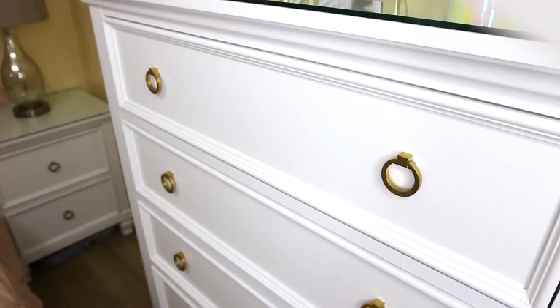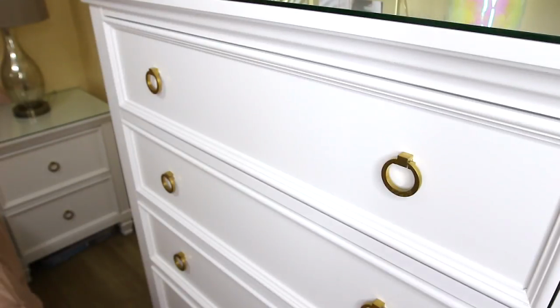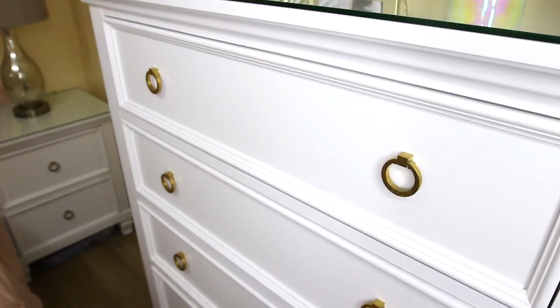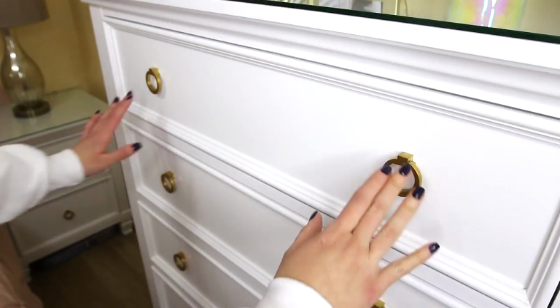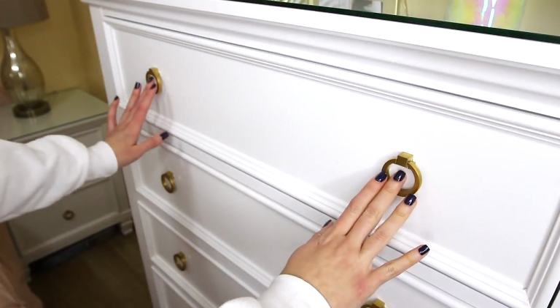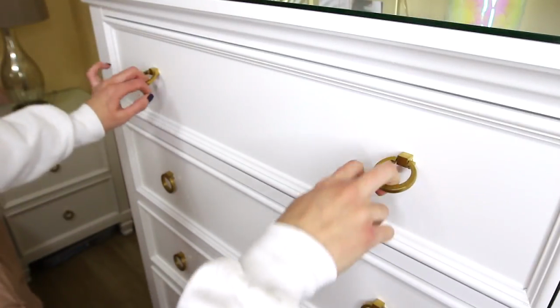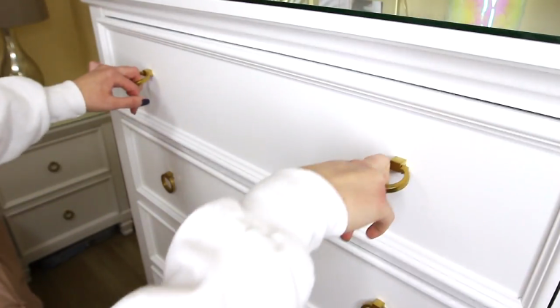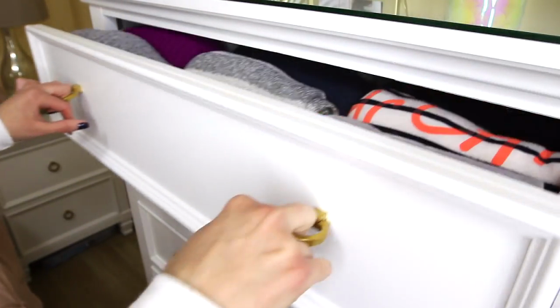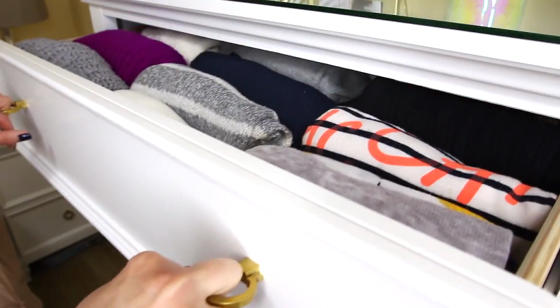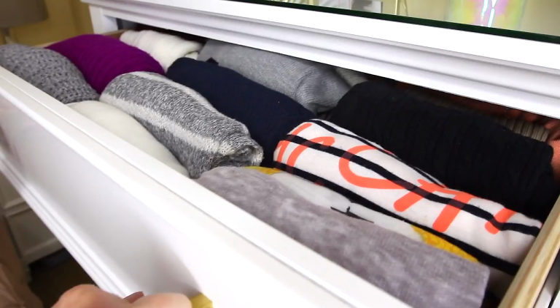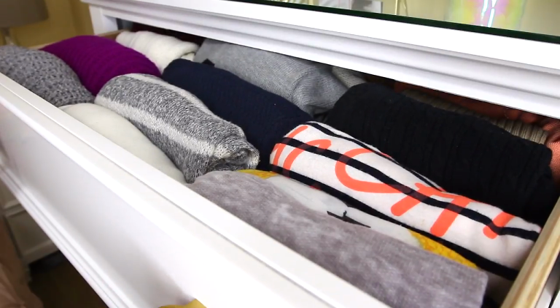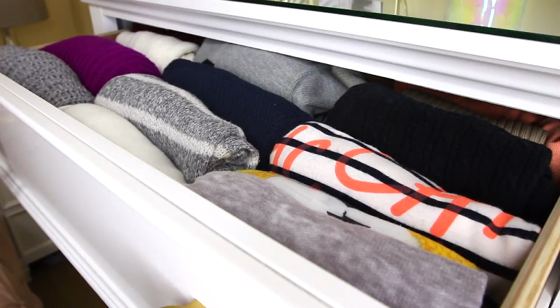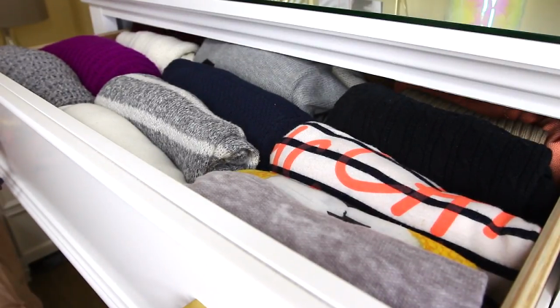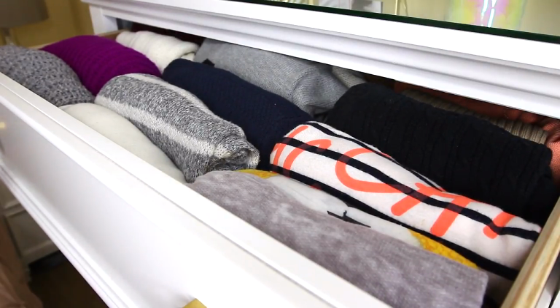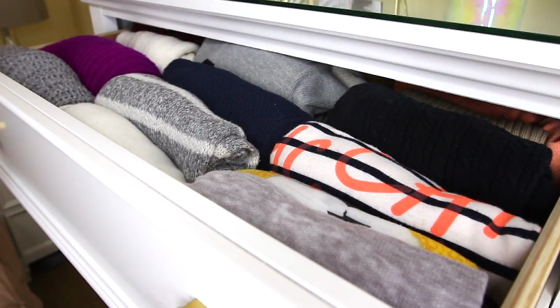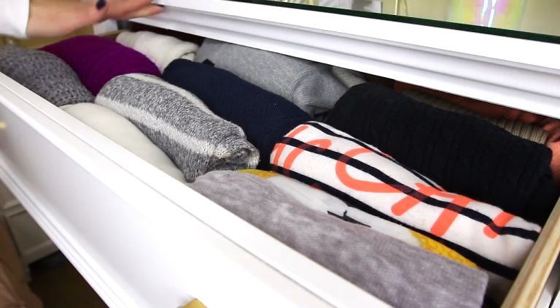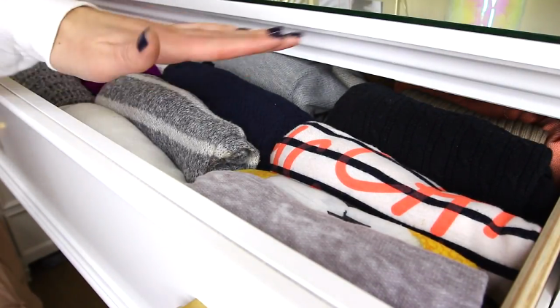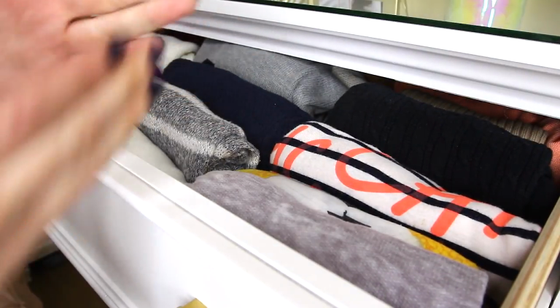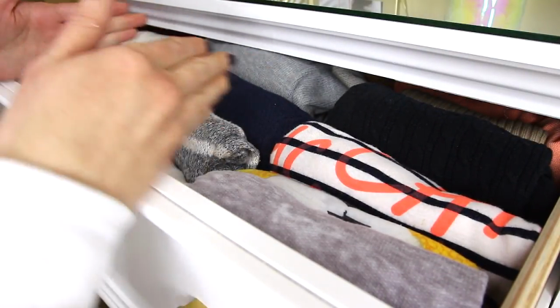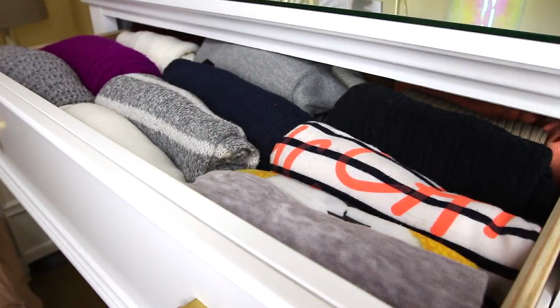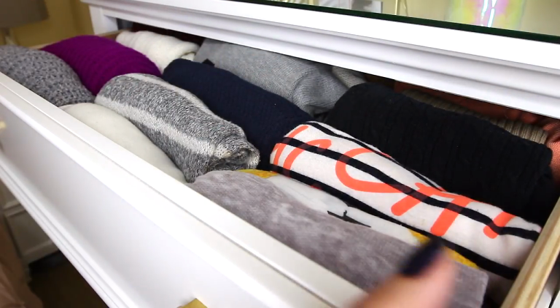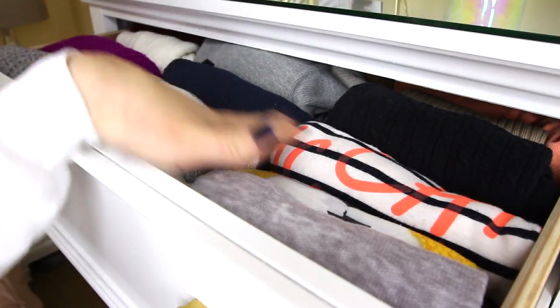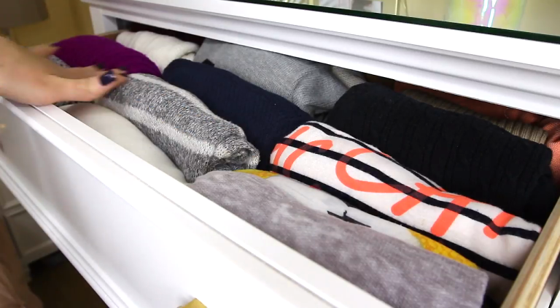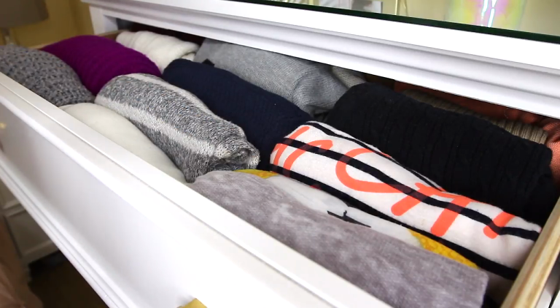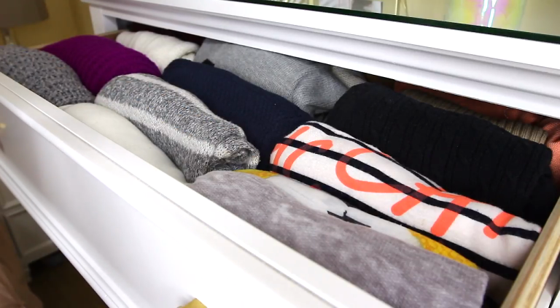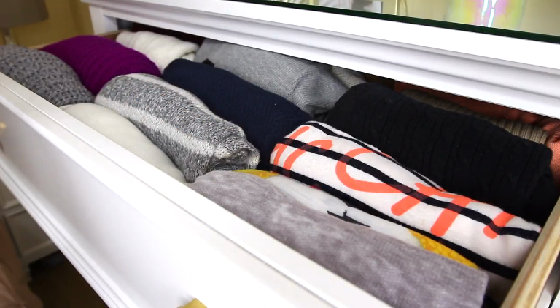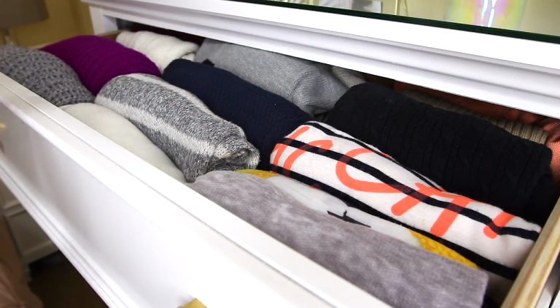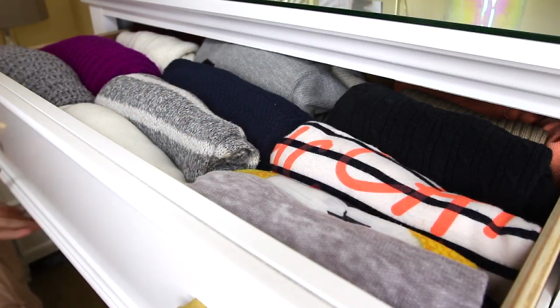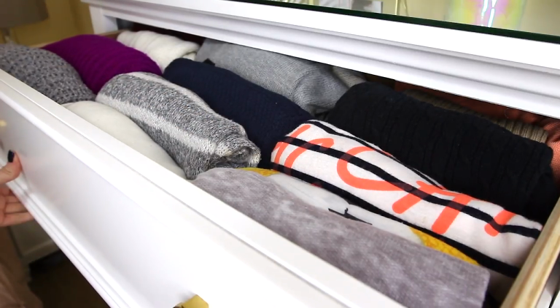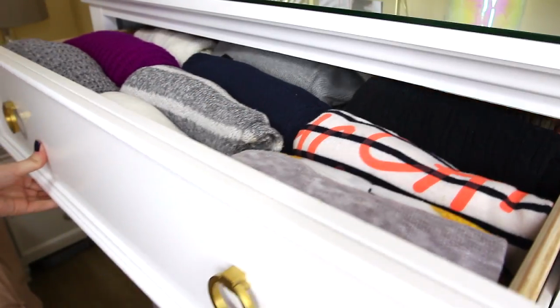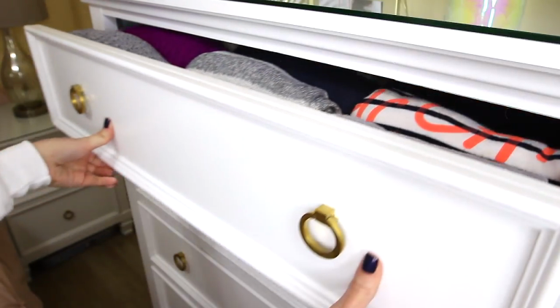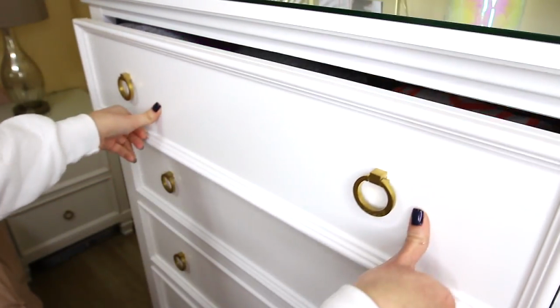Moving on to my chest drawers — this top one has all of my sweaters. I have three rows since it is wider, so this way is way easier and the drawer doesn't get stuck.